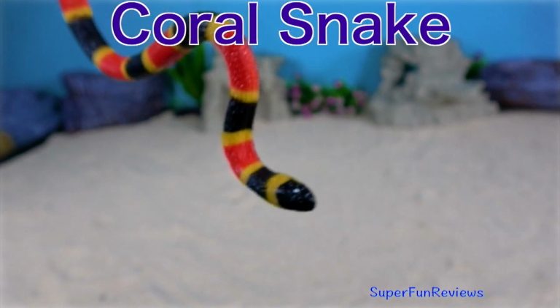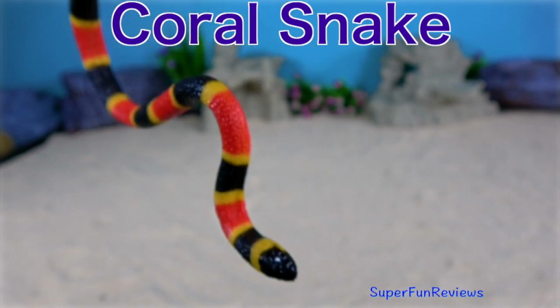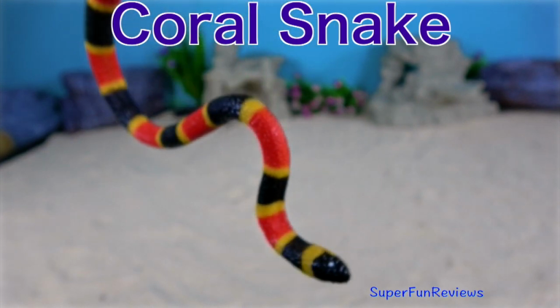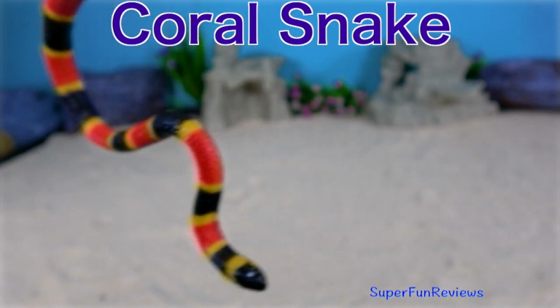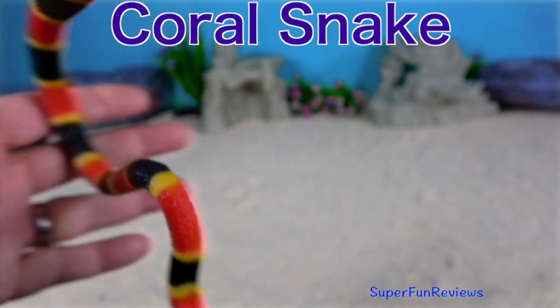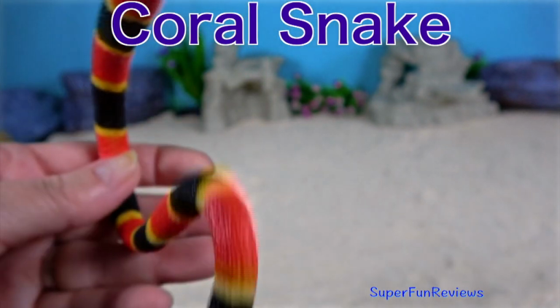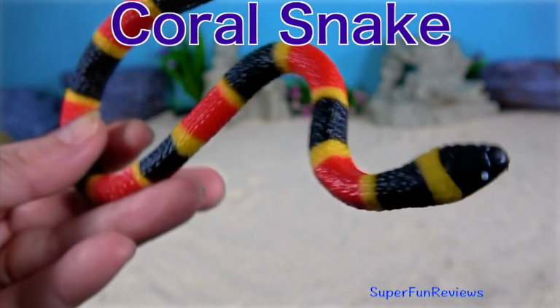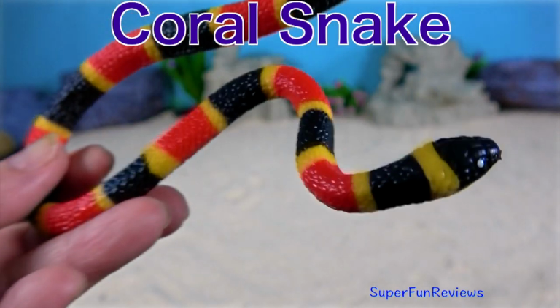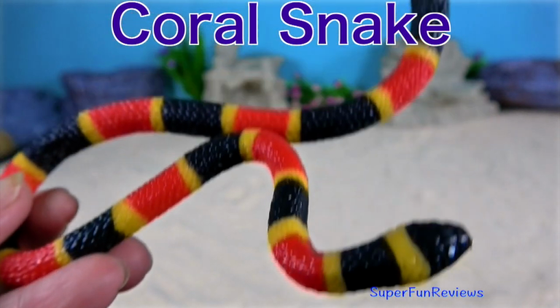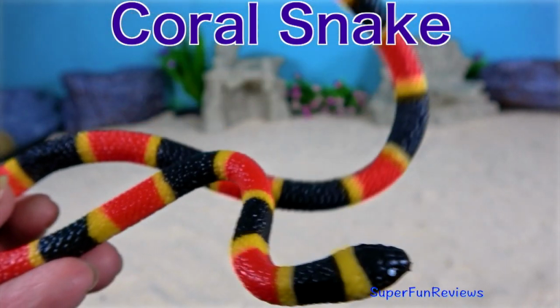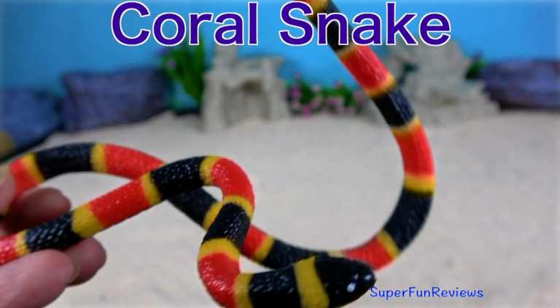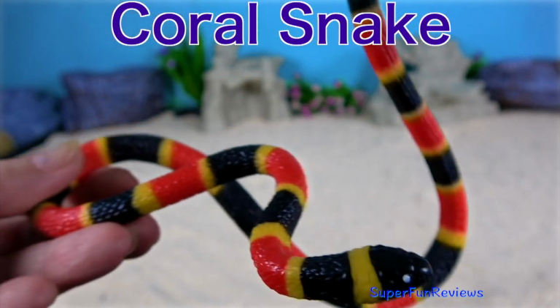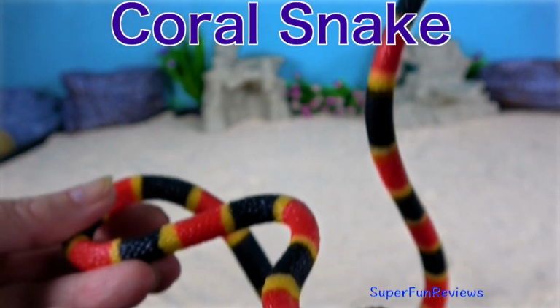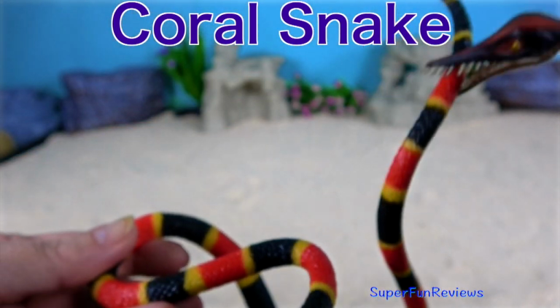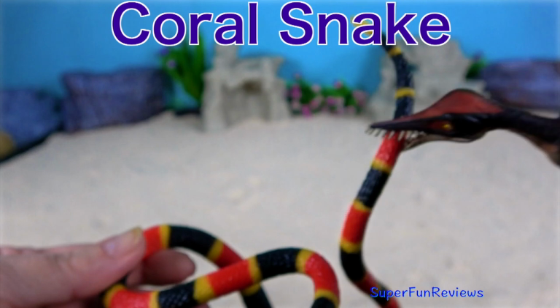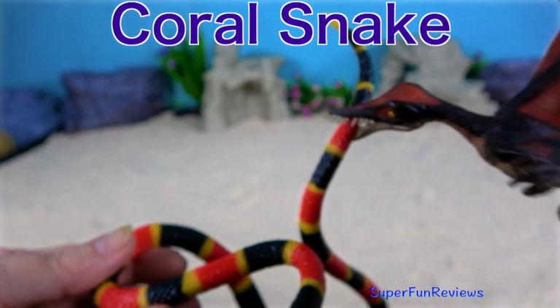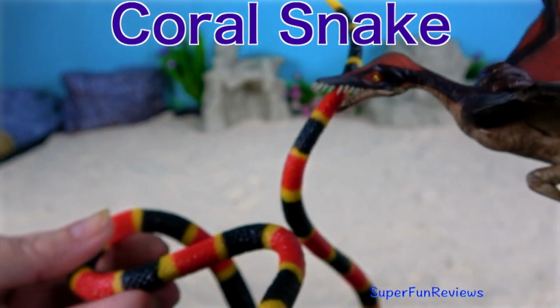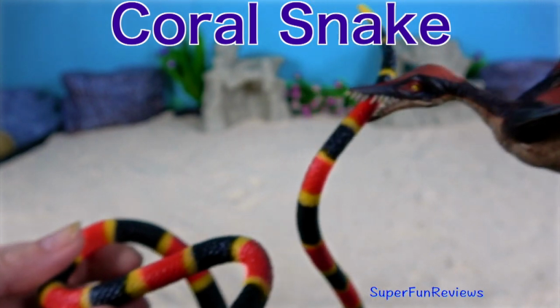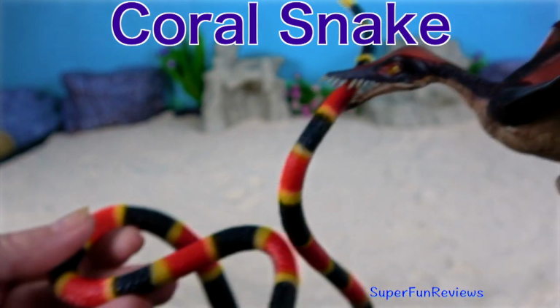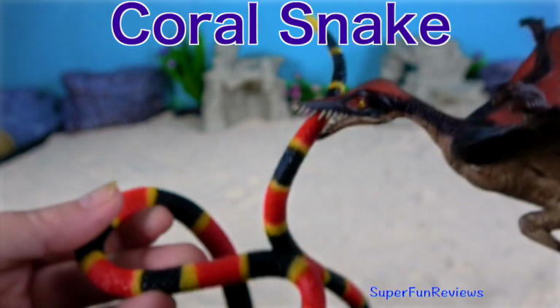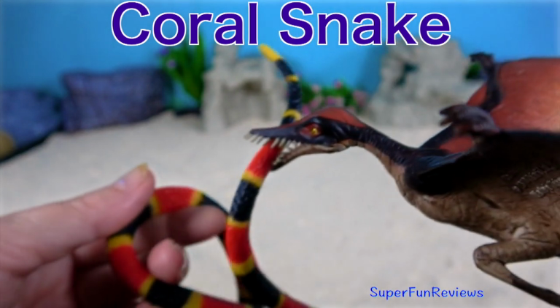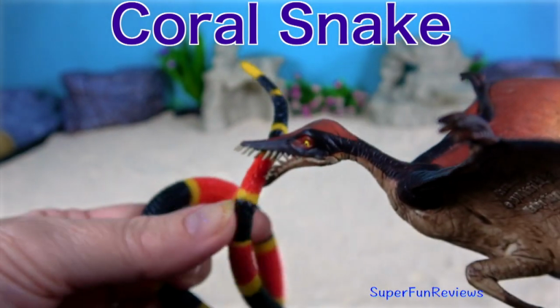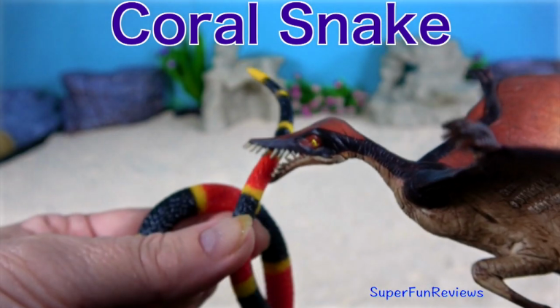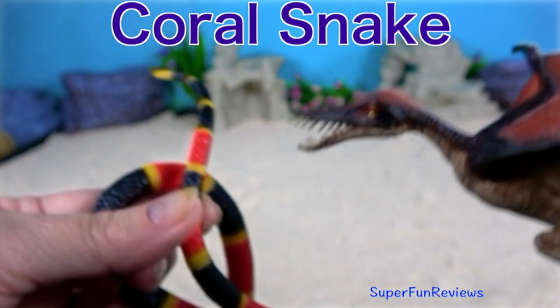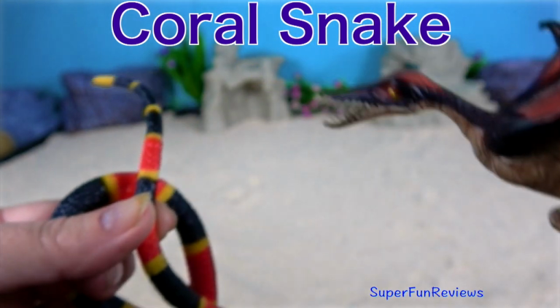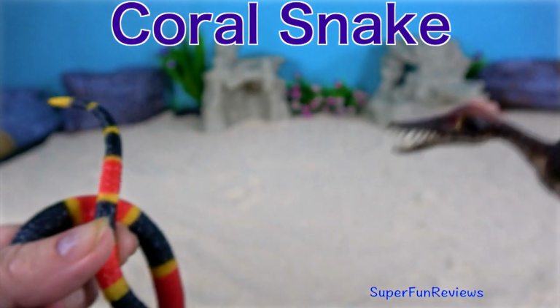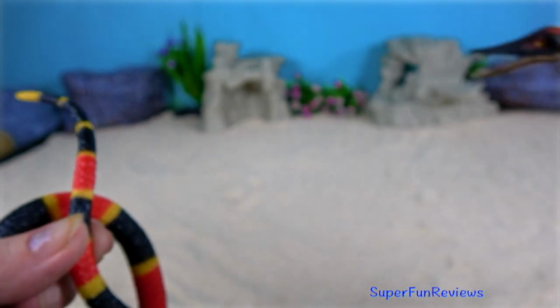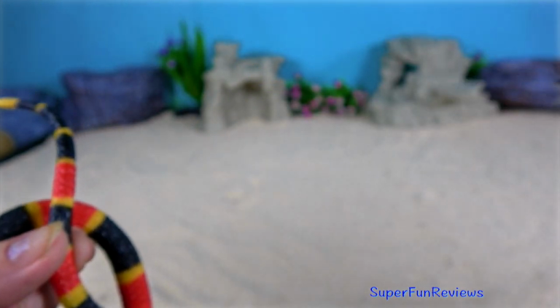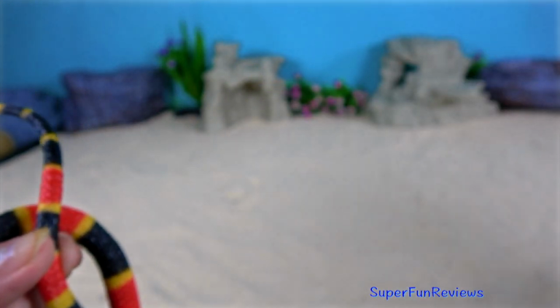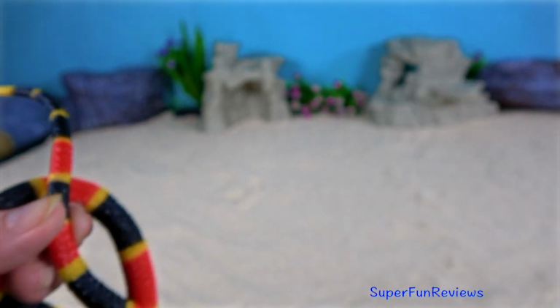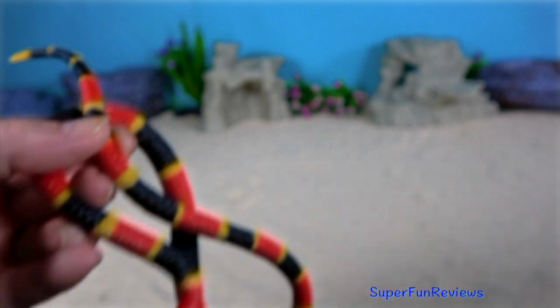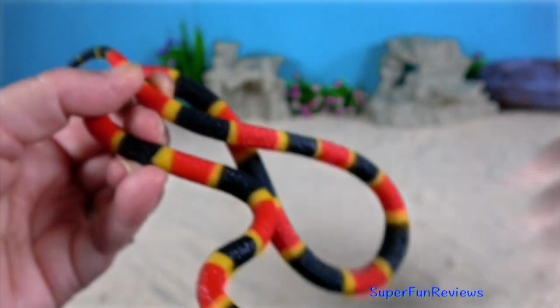Coral snakes are a venomous snake that live in North America. They are members of the cobra family. That was Ramphorhynchus.